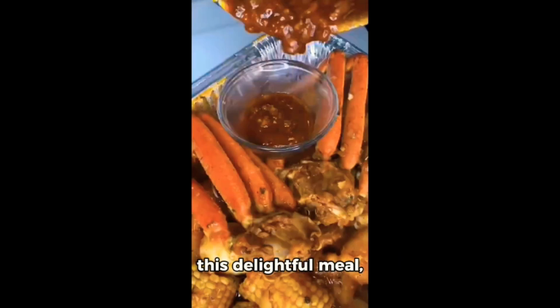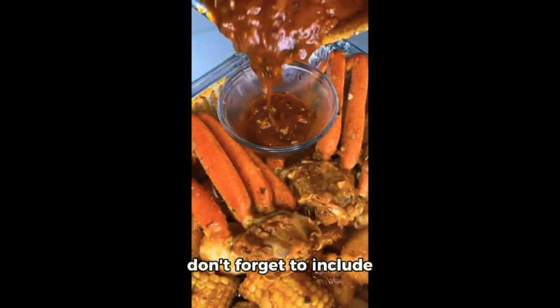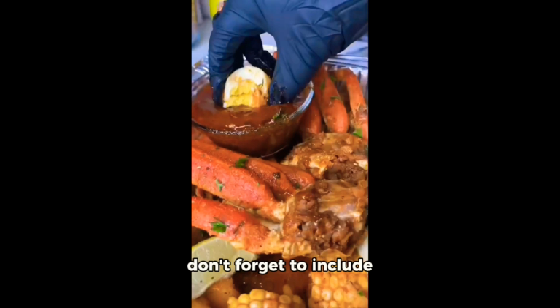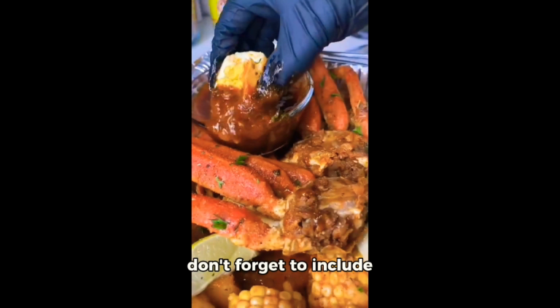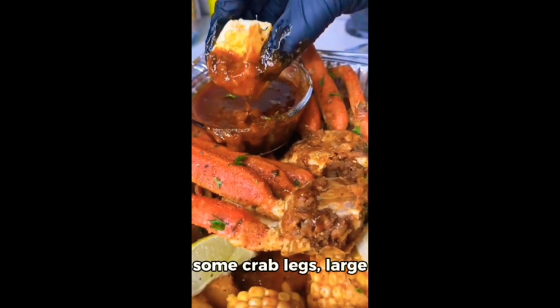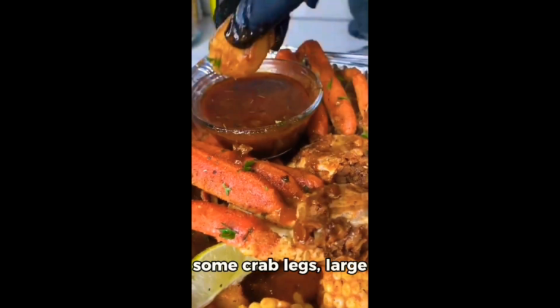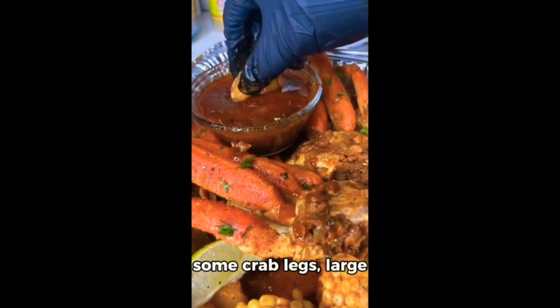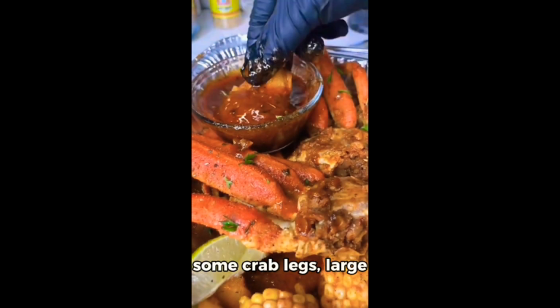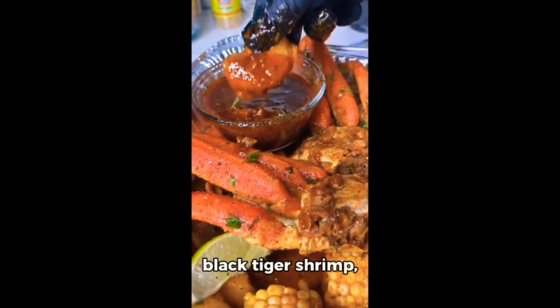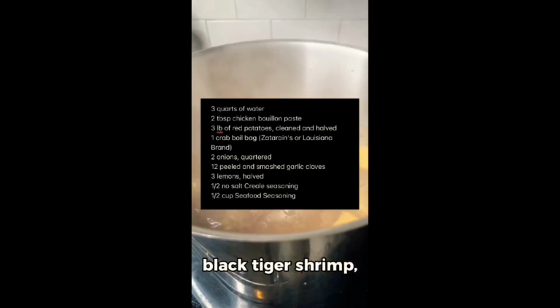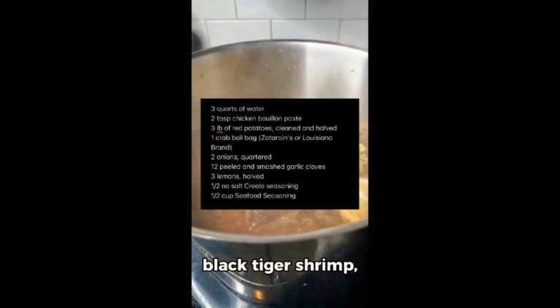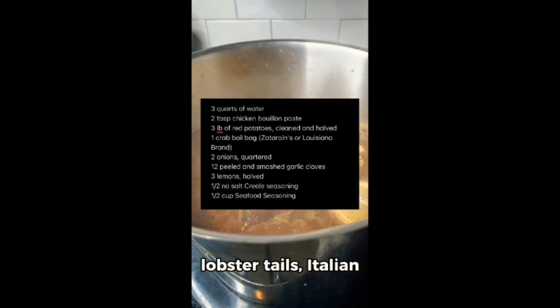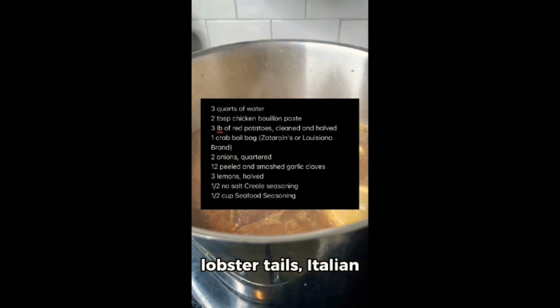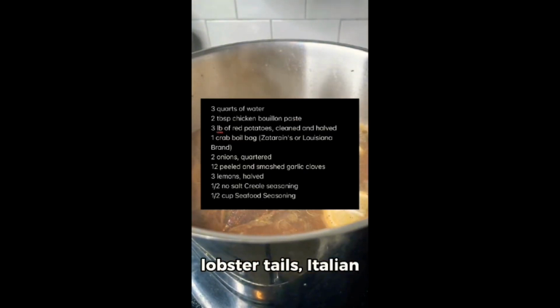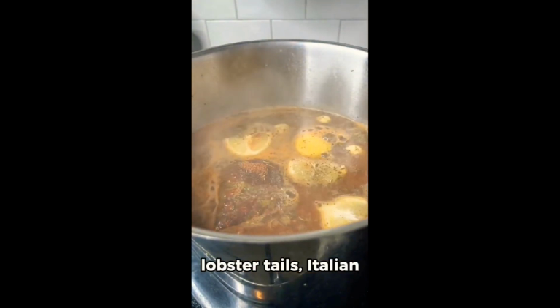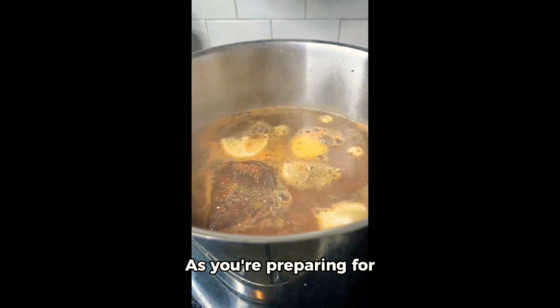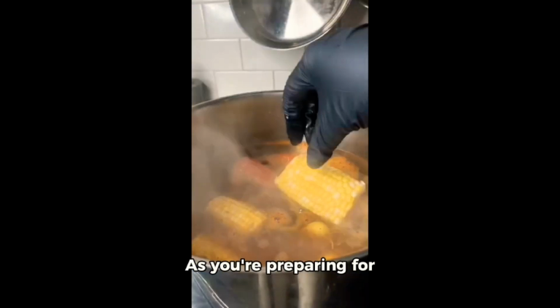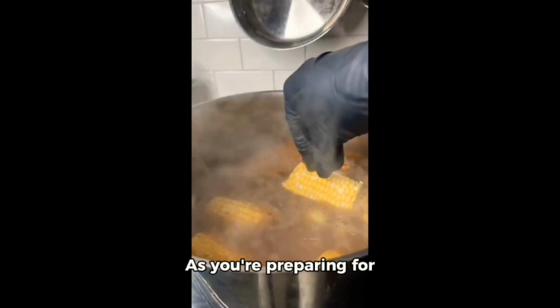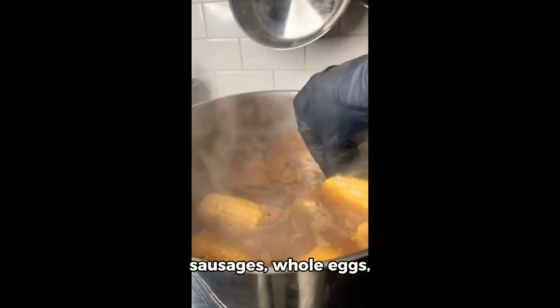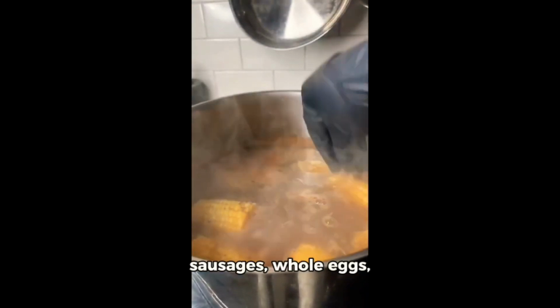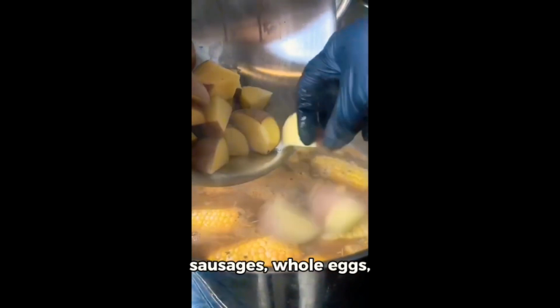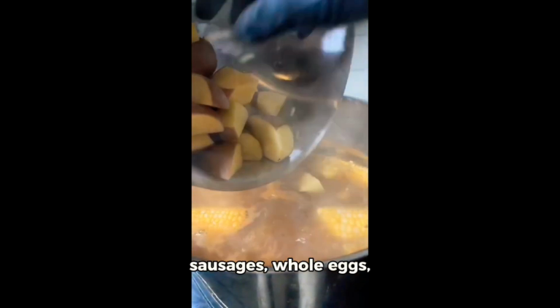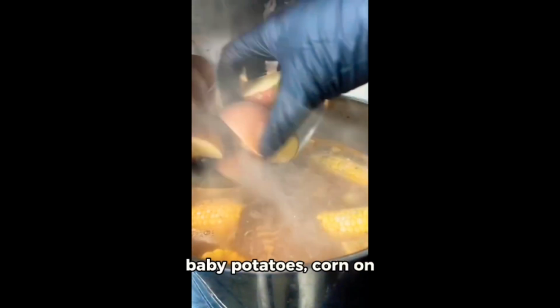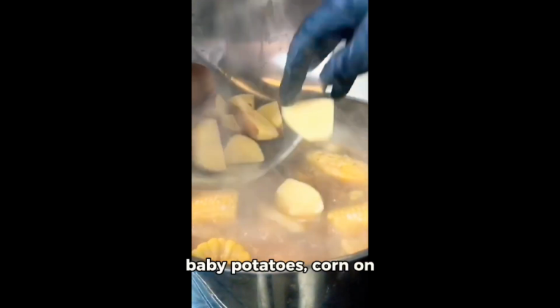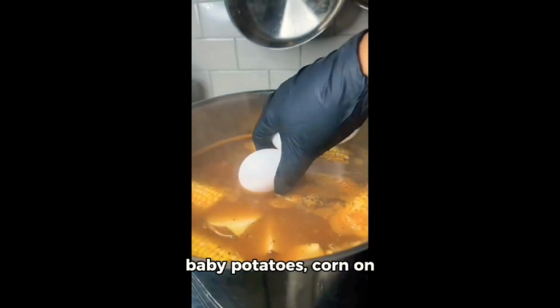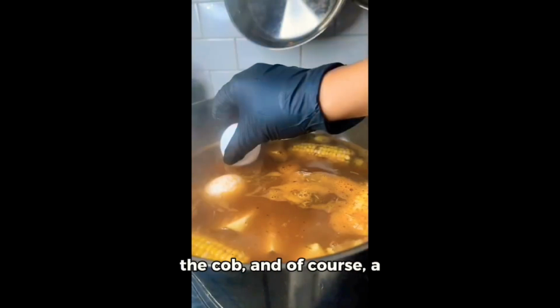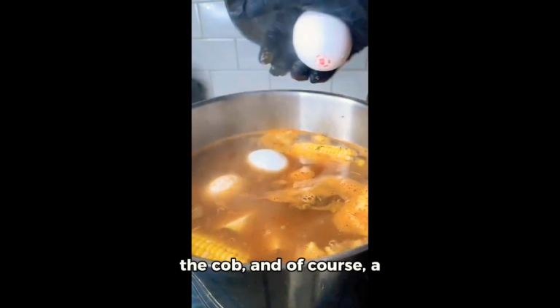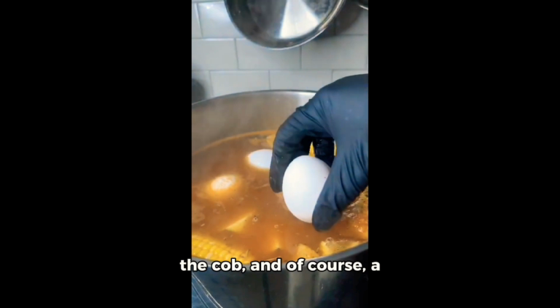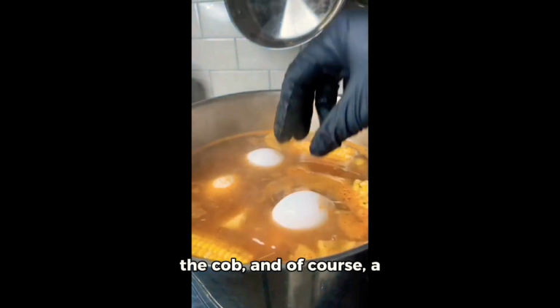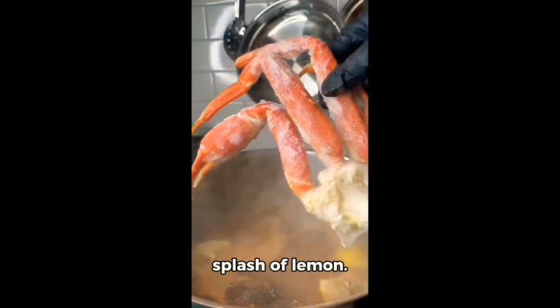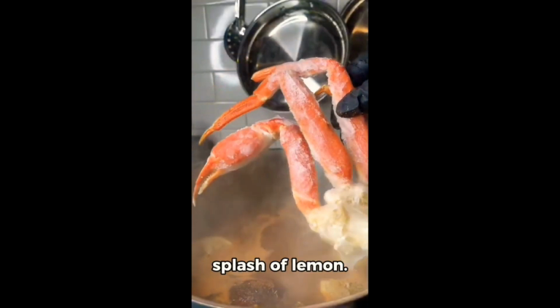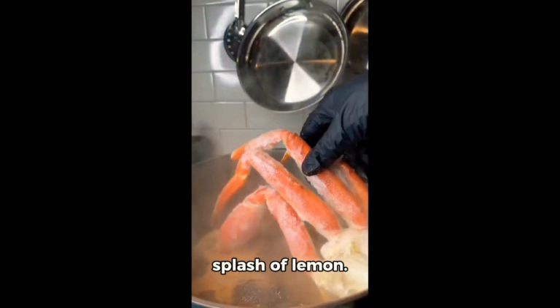Don't forget to include some crab legs, large black tiger shrimp, lobster tails, Italian sausage, whole eggs, baby potatoes, corn on the cob, and of course, a splash of lemon as you're preparing for this delicious dish.